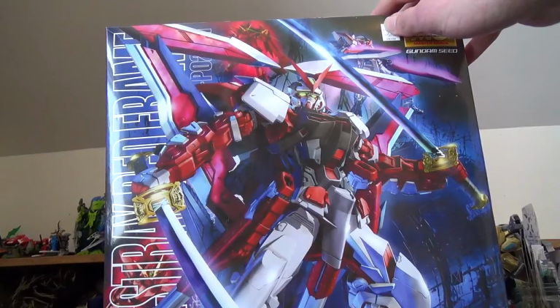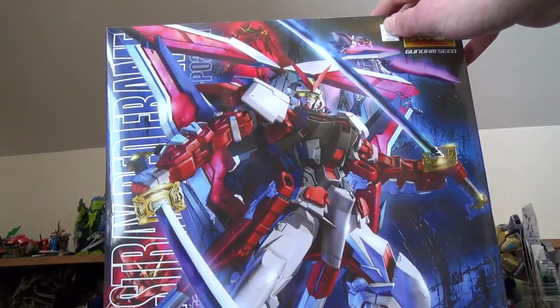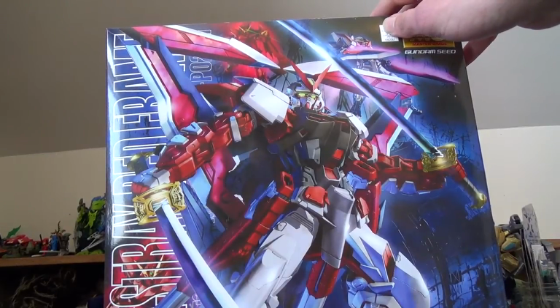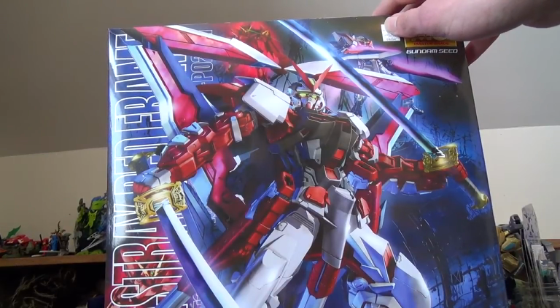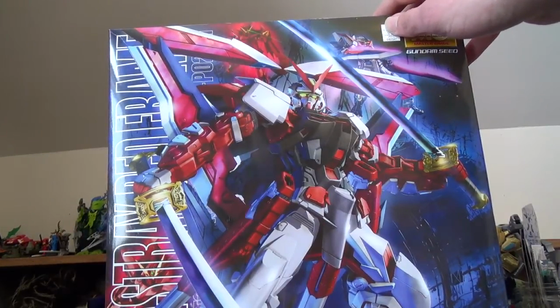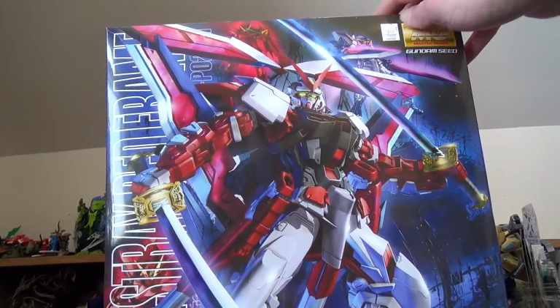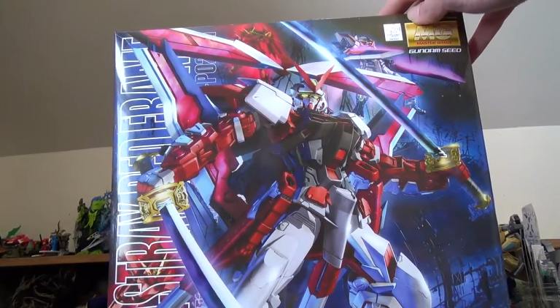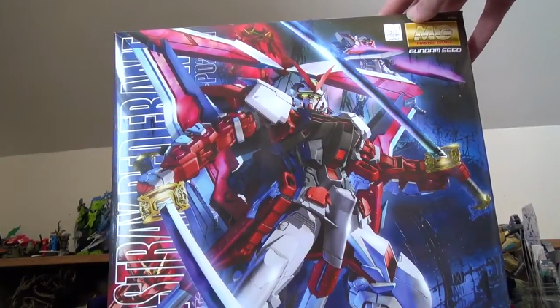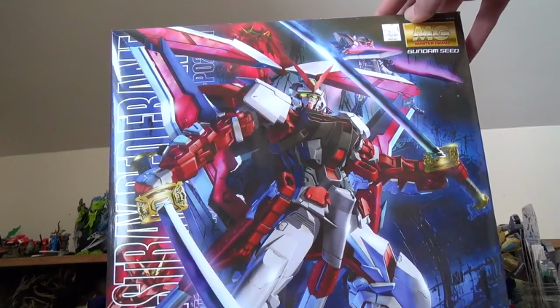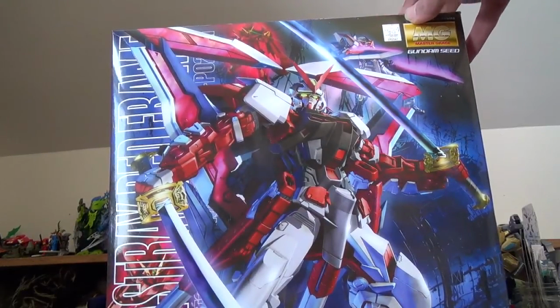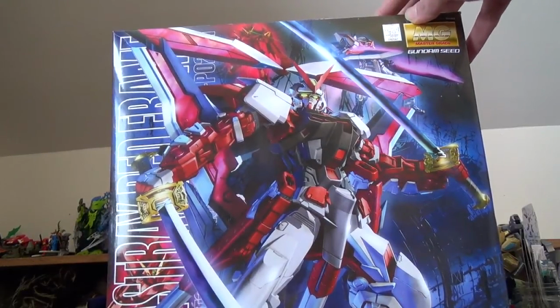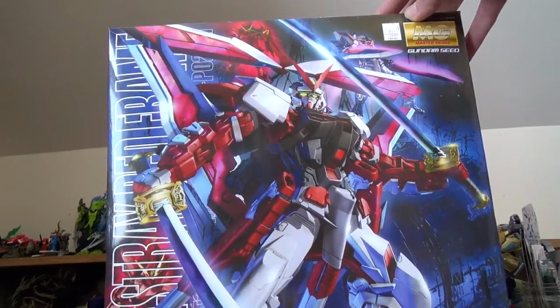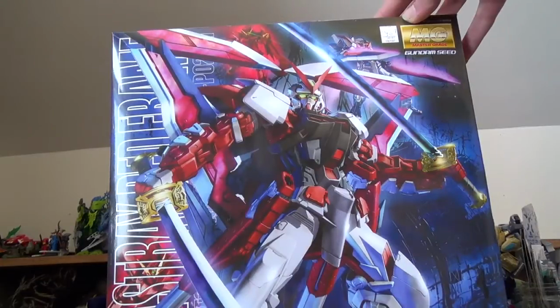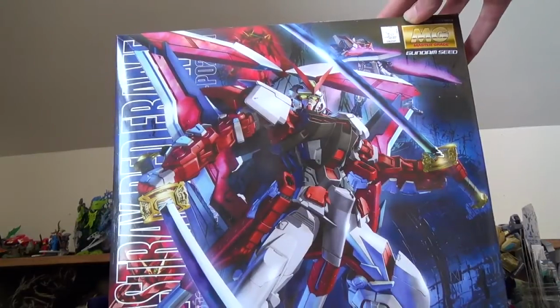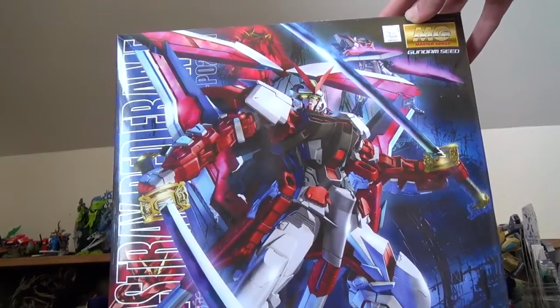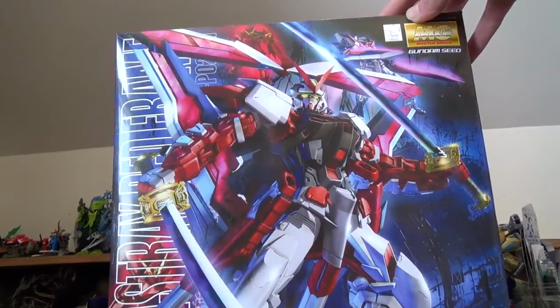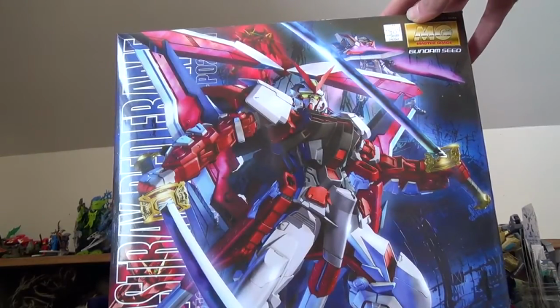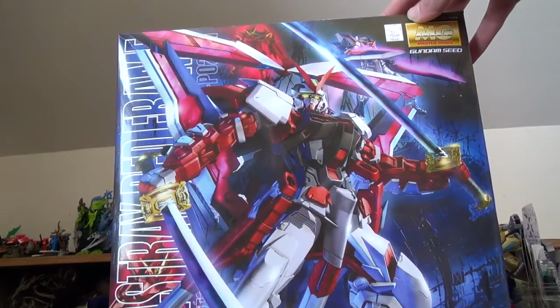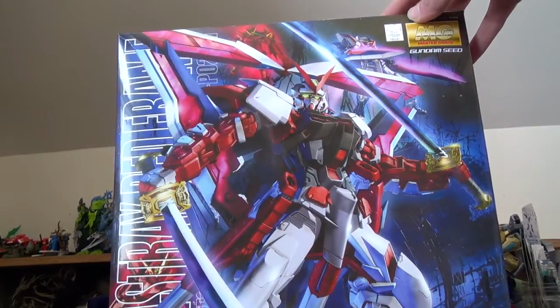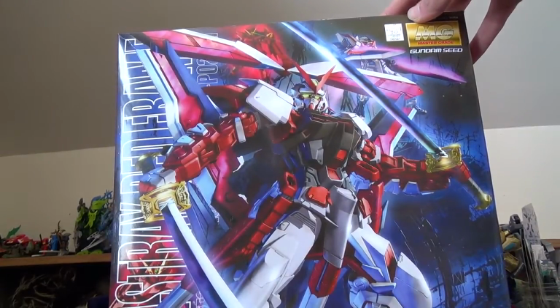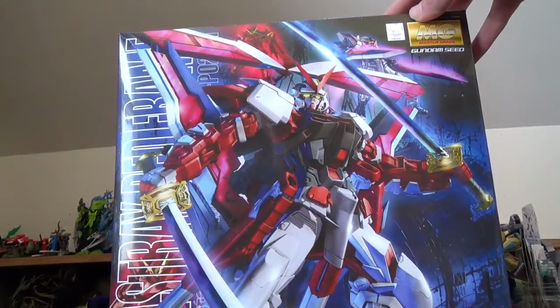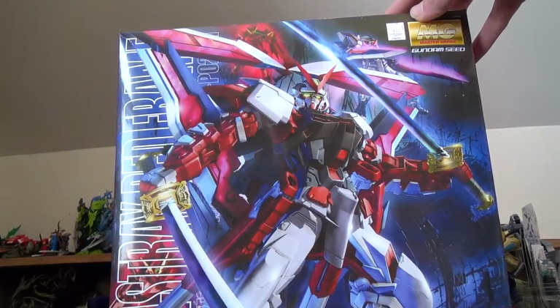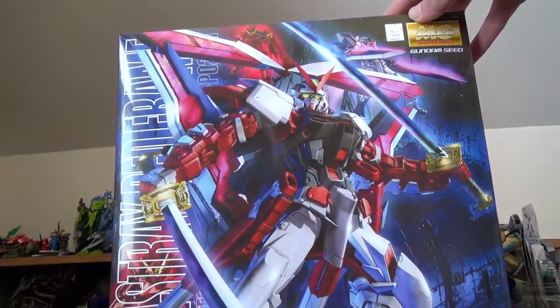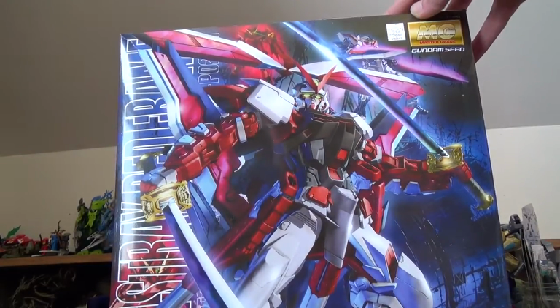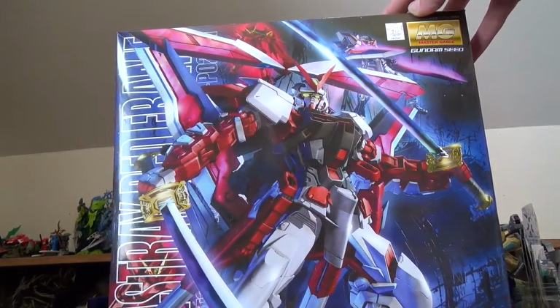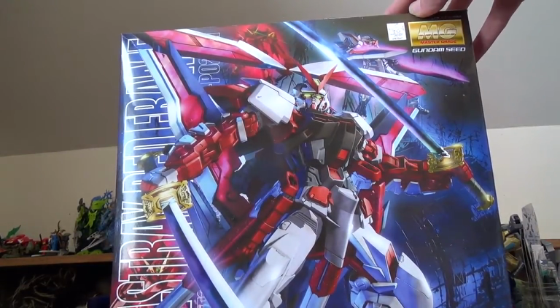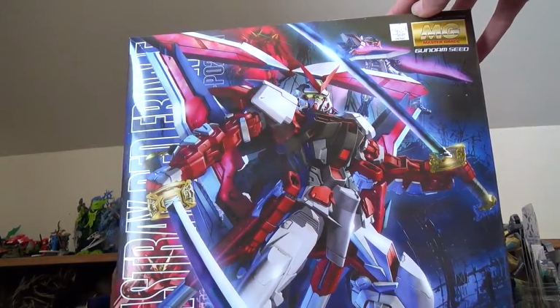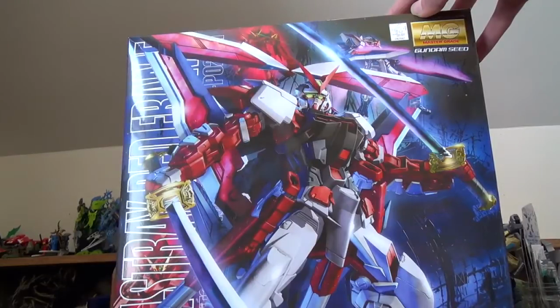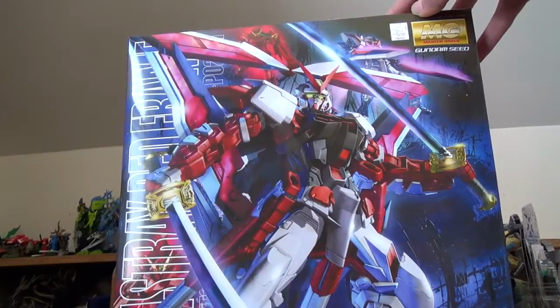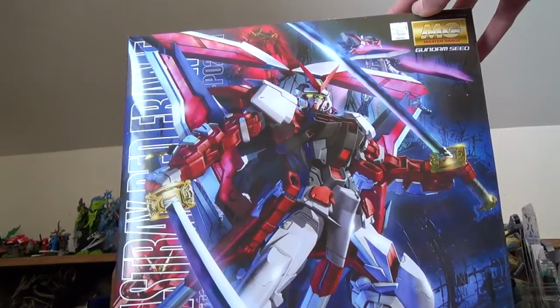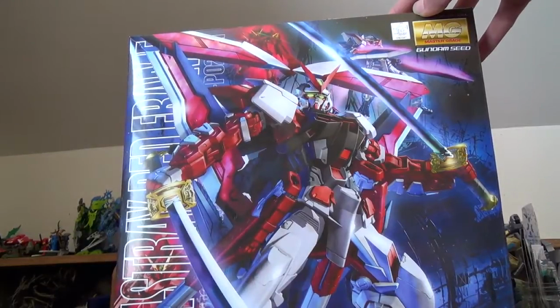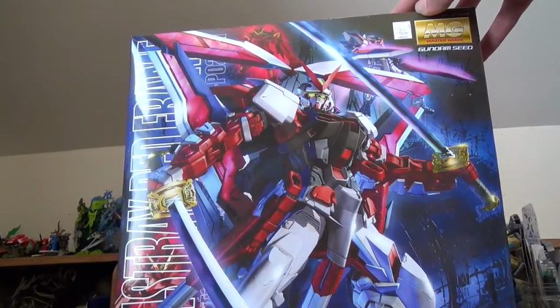Hello, this is Second Soundwave, and today I'm coming at you with yet another Gundam review. This is the Master Grade 1/100th Scale Red Frame Astray Kai from Gundam Seed Astray, I believe Astray Versus.